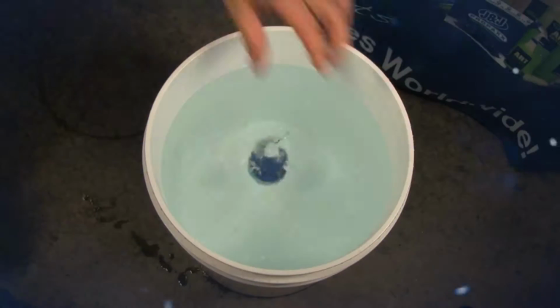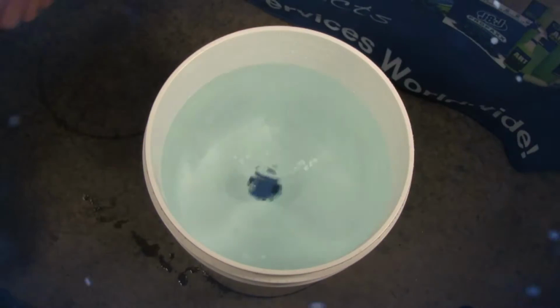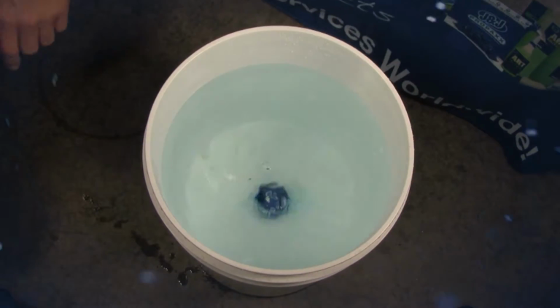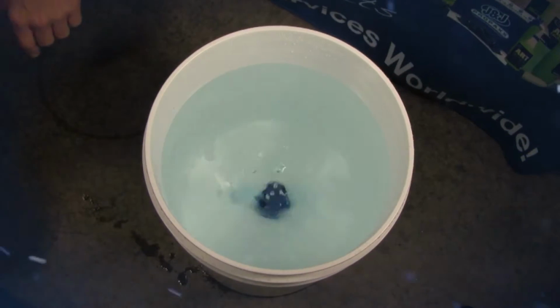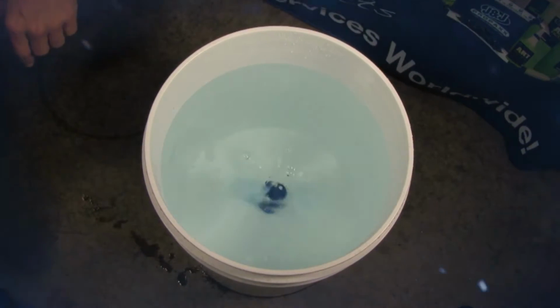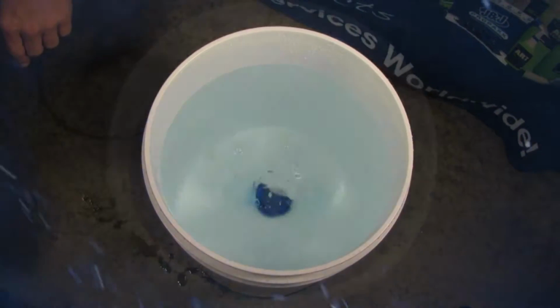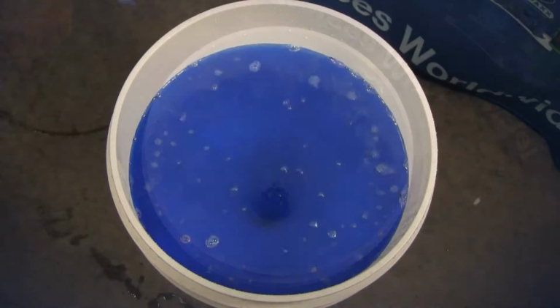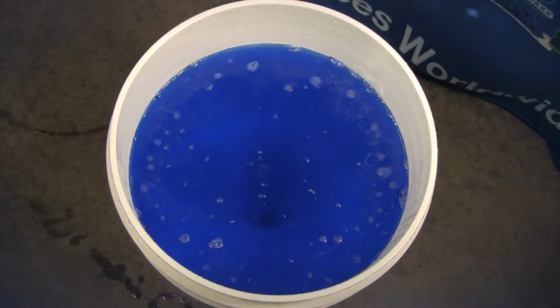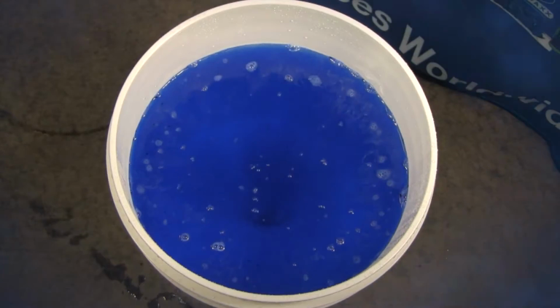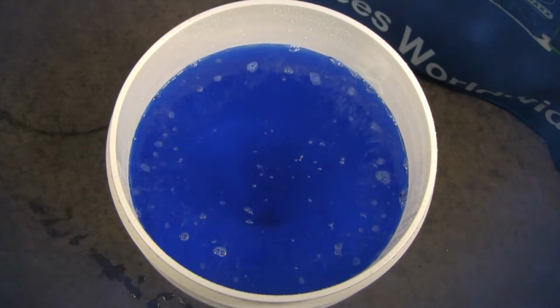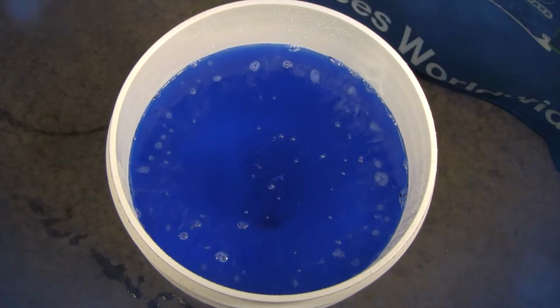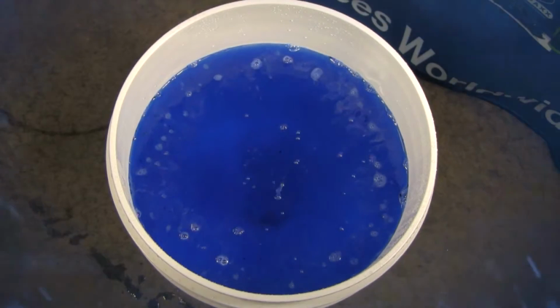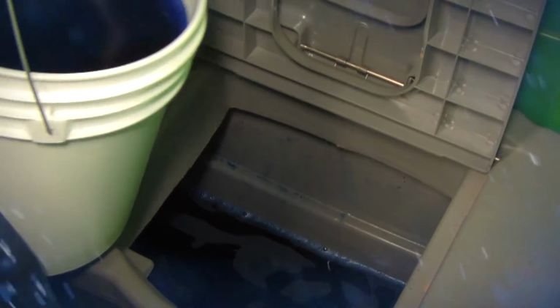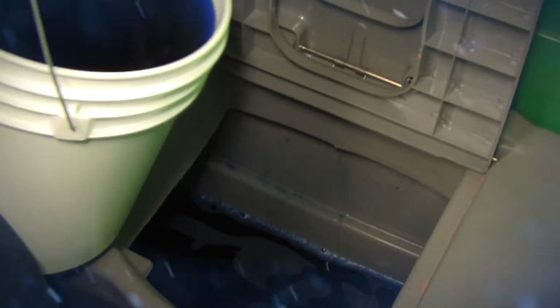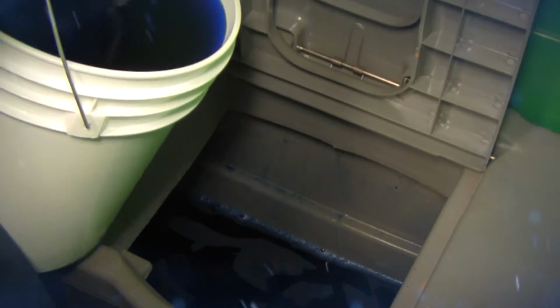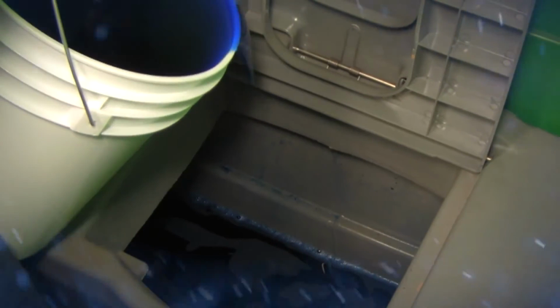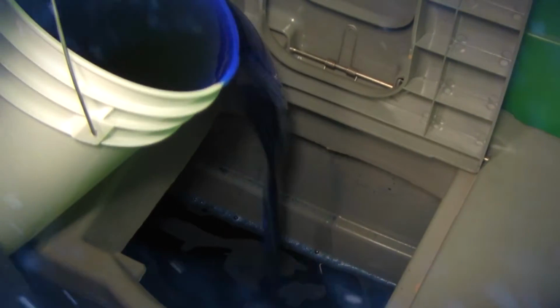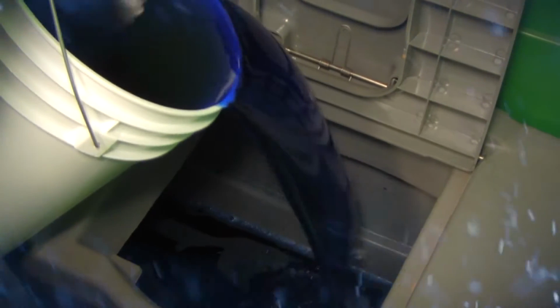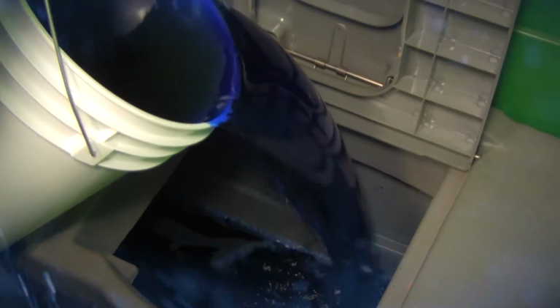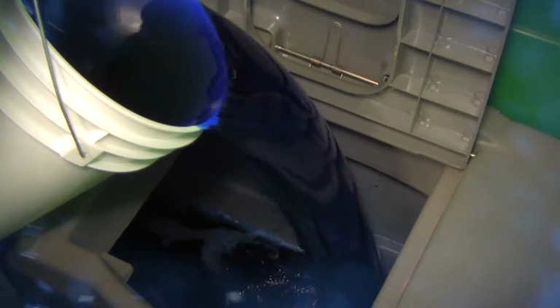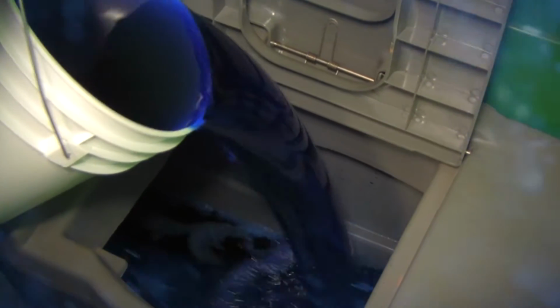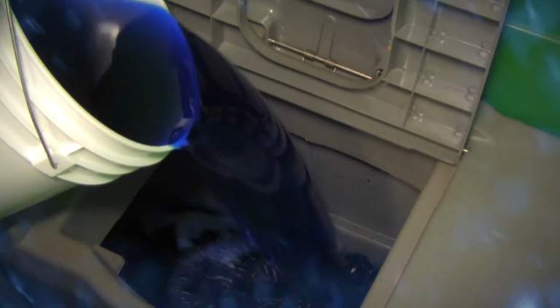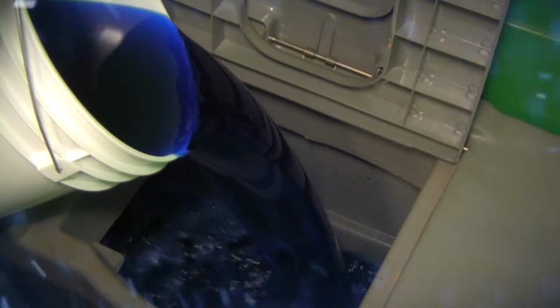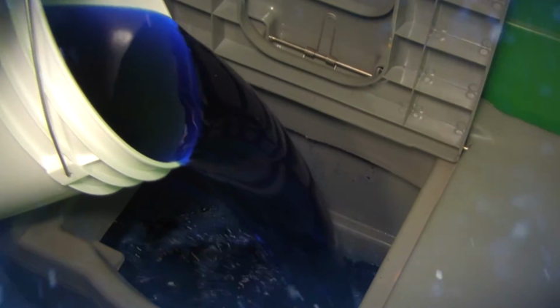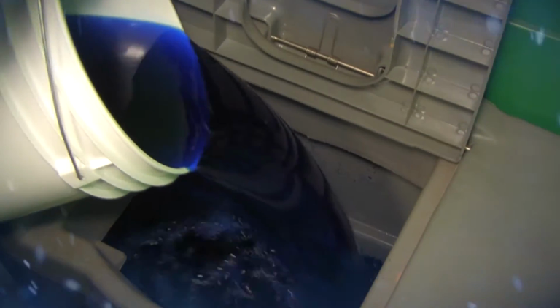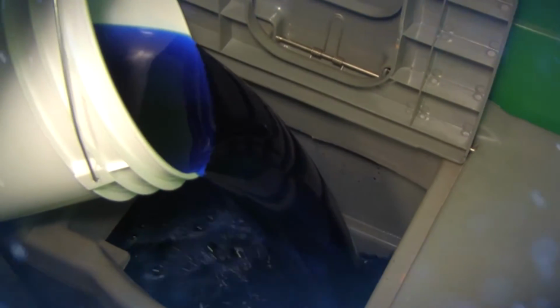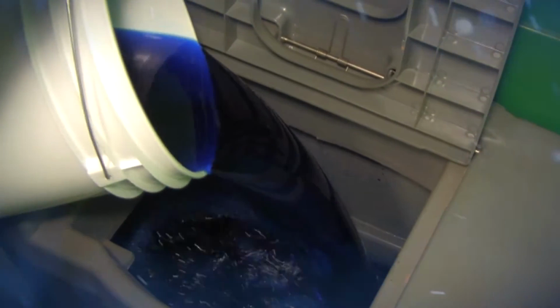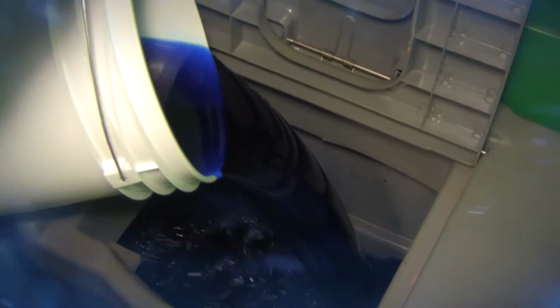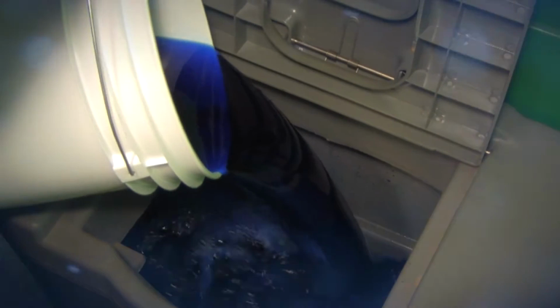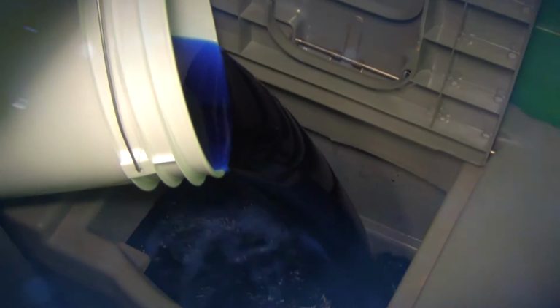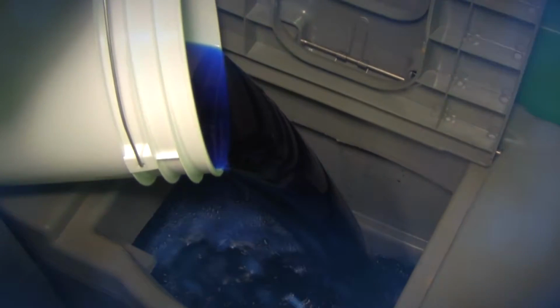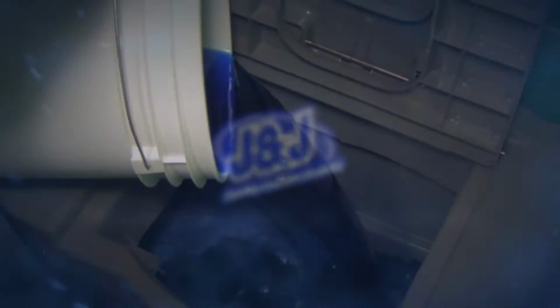Place one tablet into five gallons of water and pour into the holding tank to charge your portable toilet. Or simply drop one tablet directly into the holding tank.